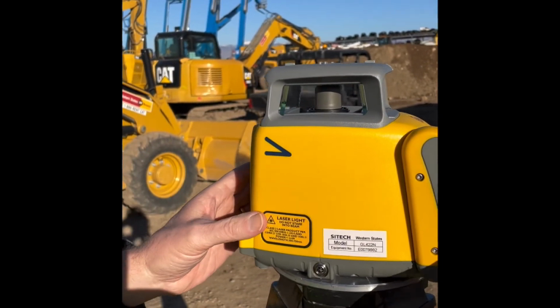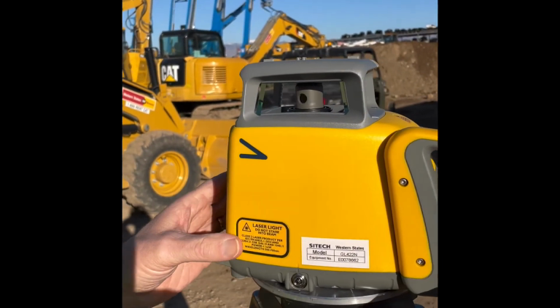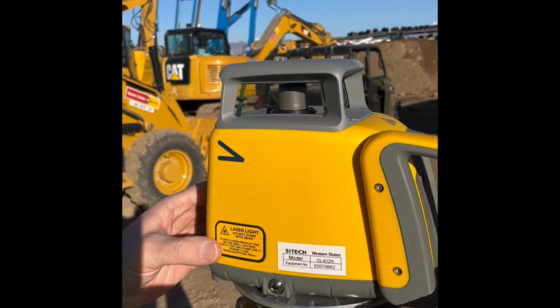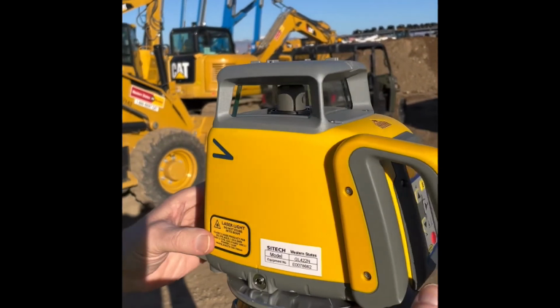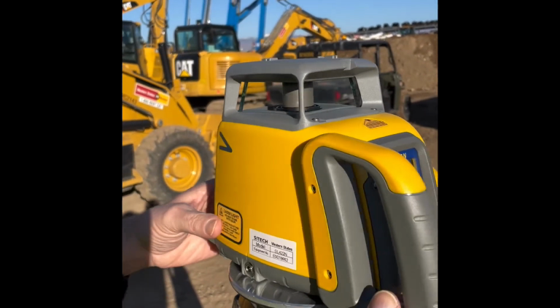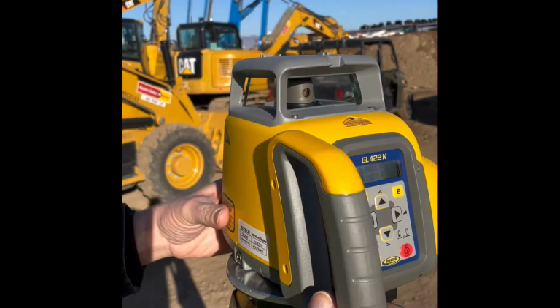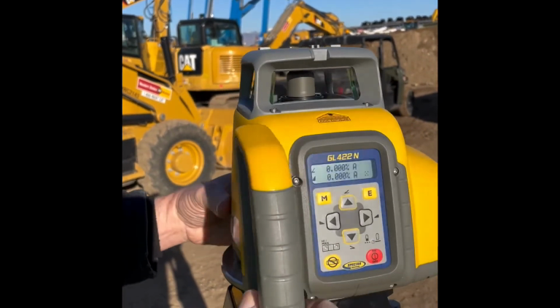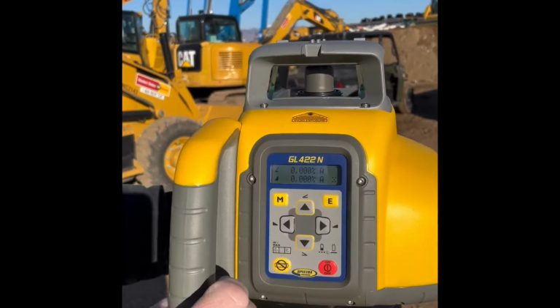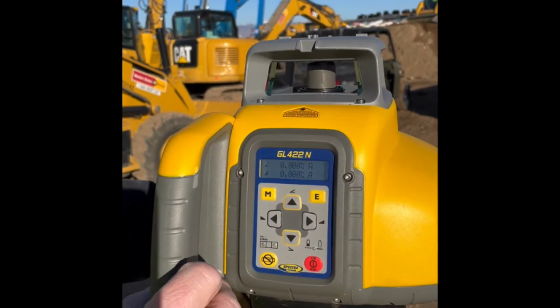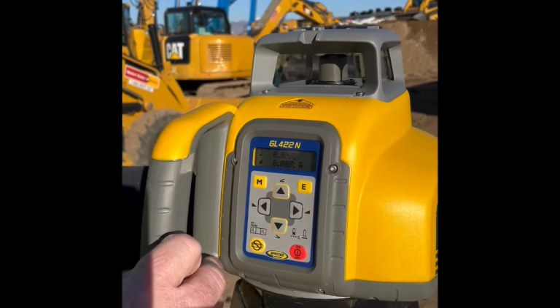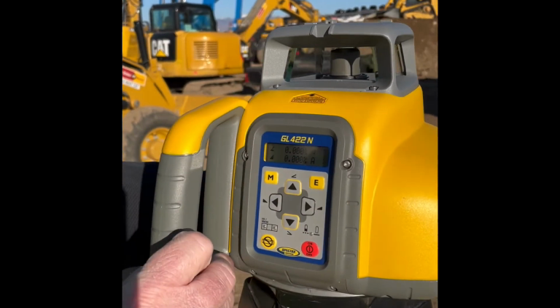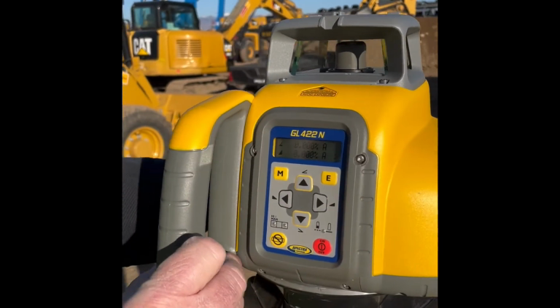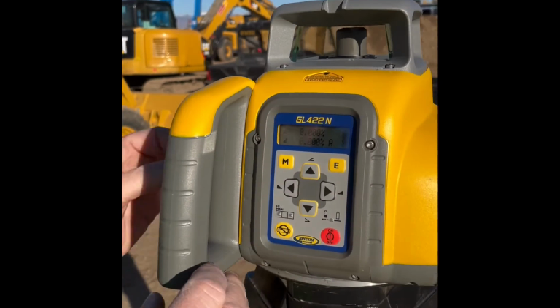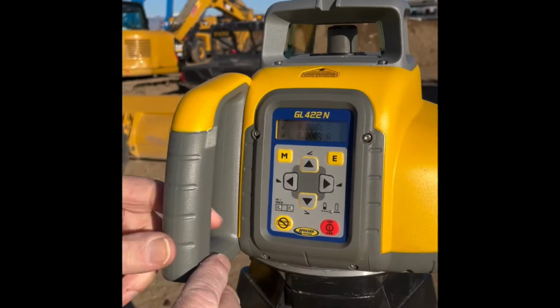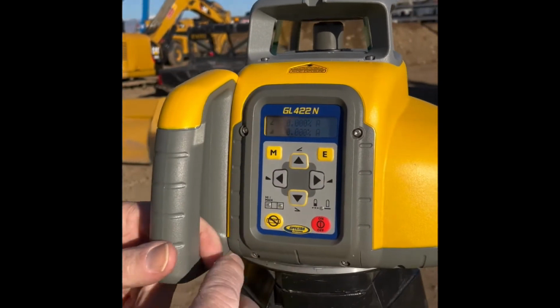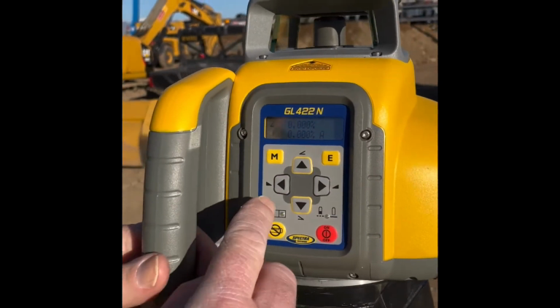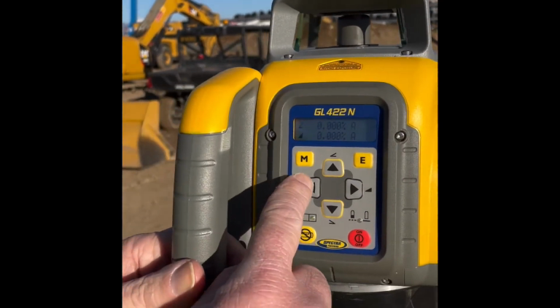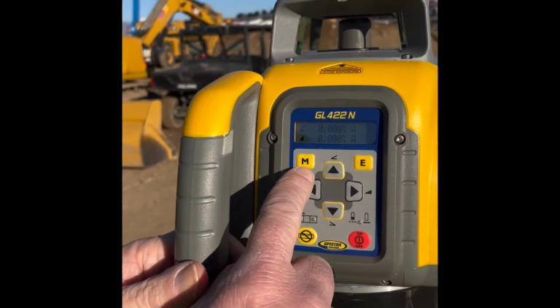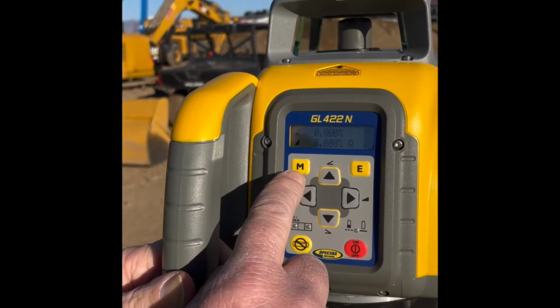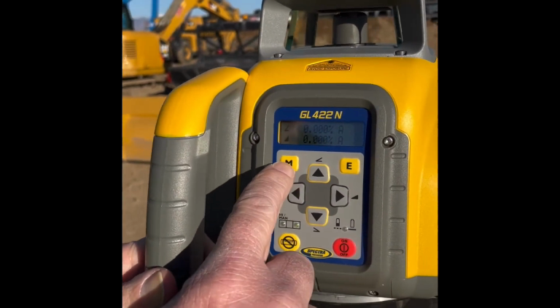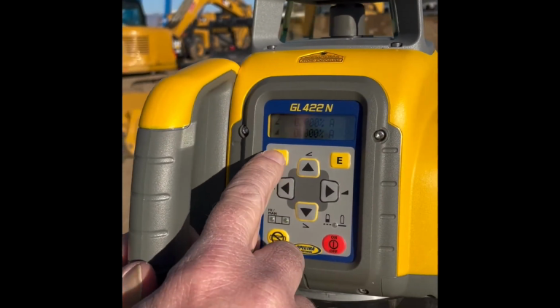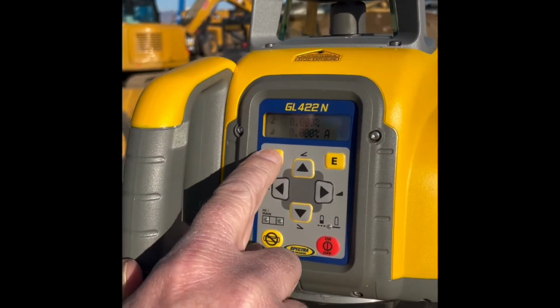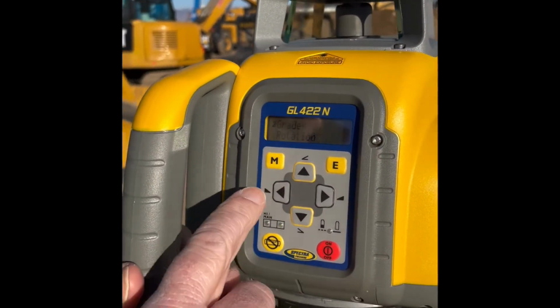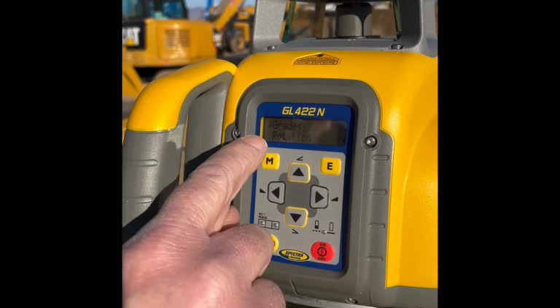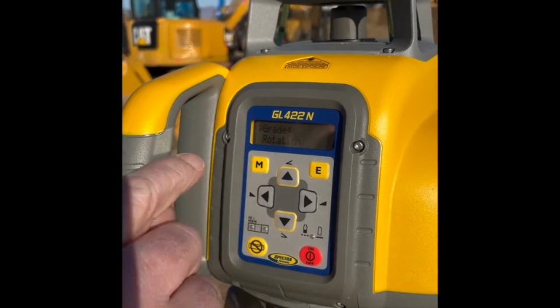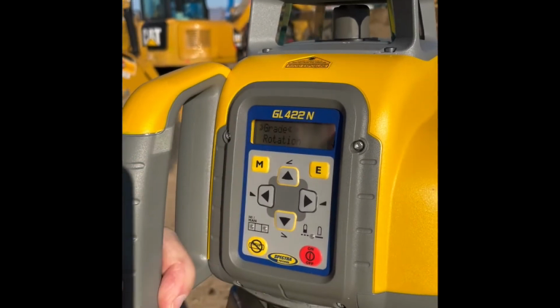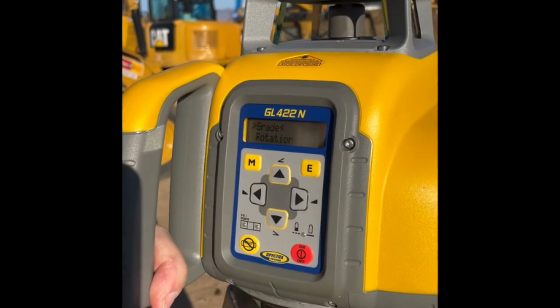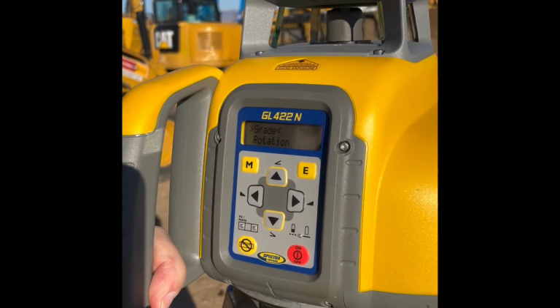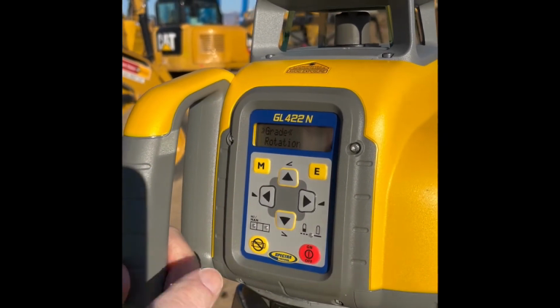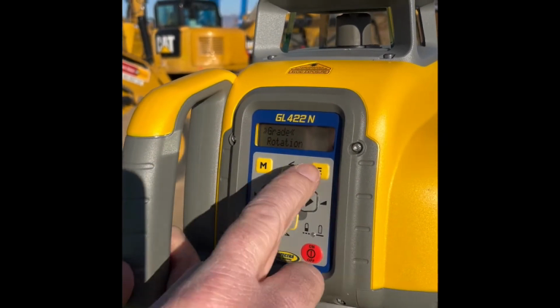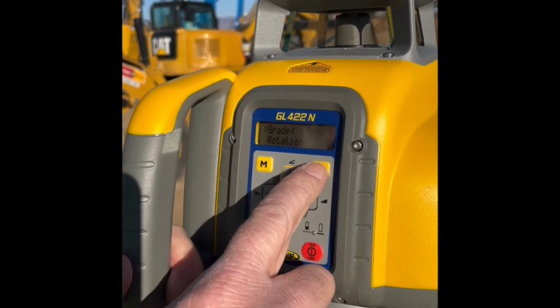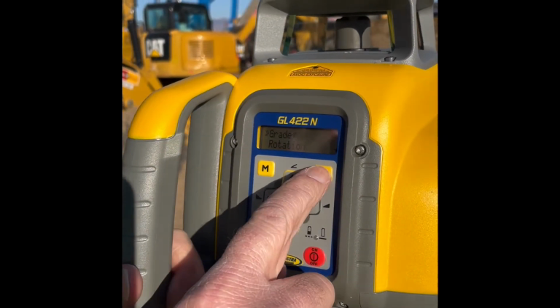So I'm going to change it to a positive 1% slope. We hit menu. Grade is the first menu on the list. You'll hit enter.